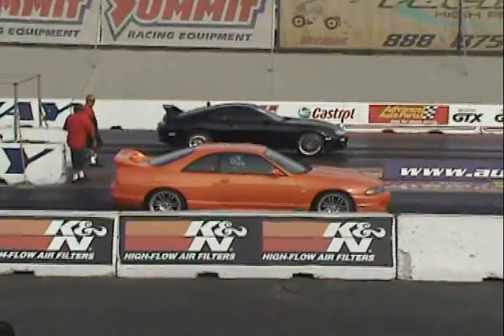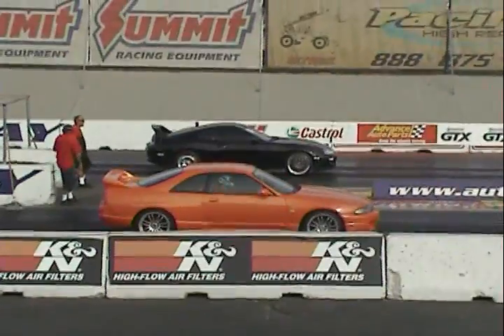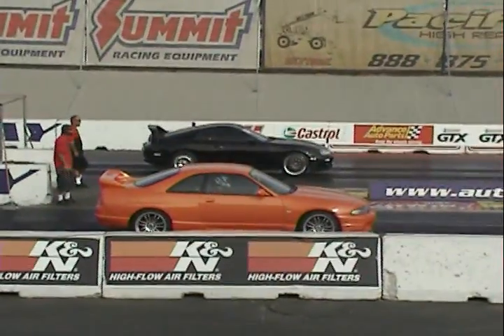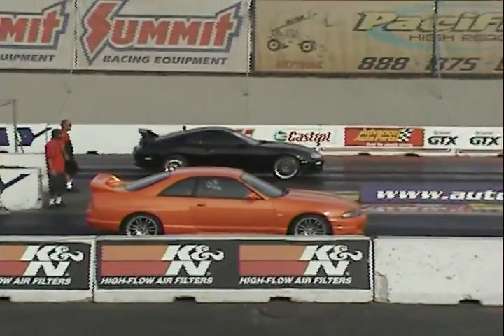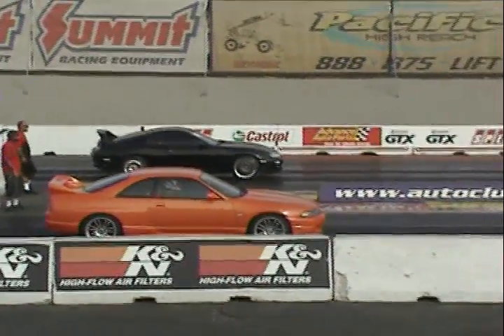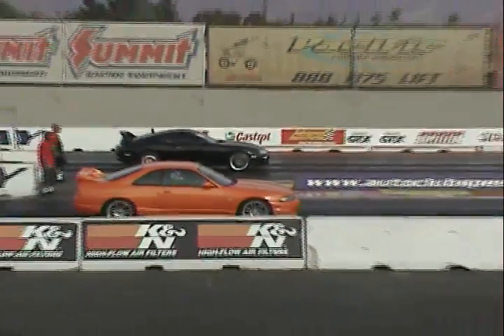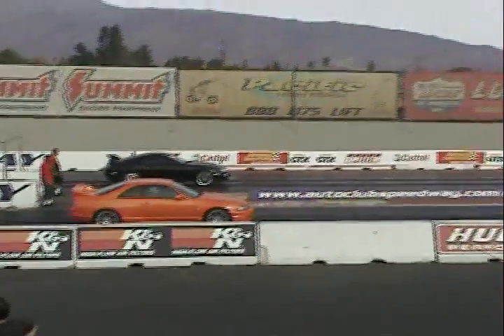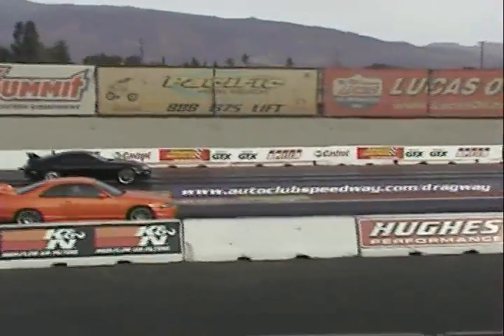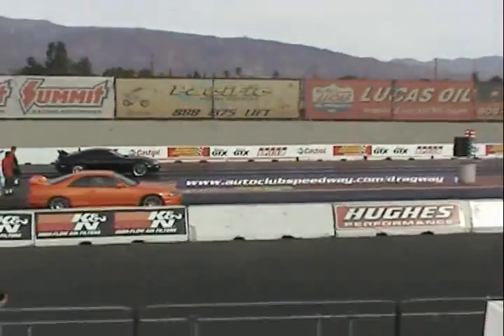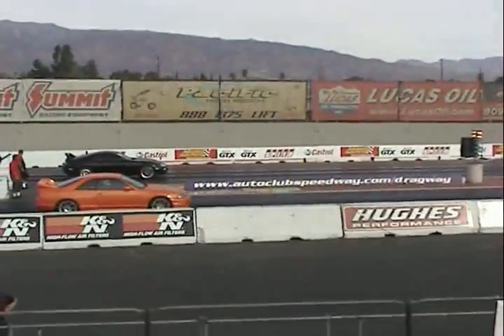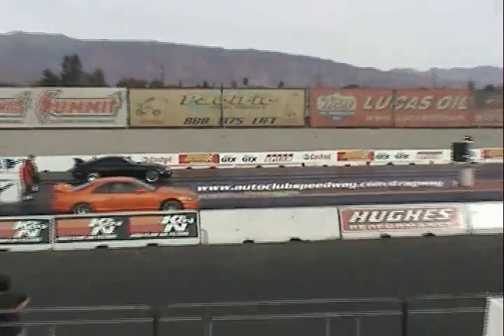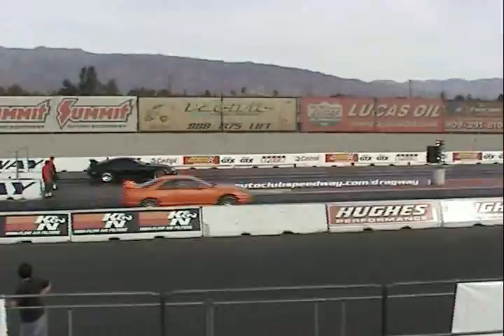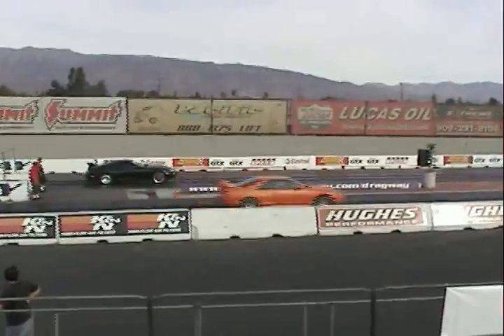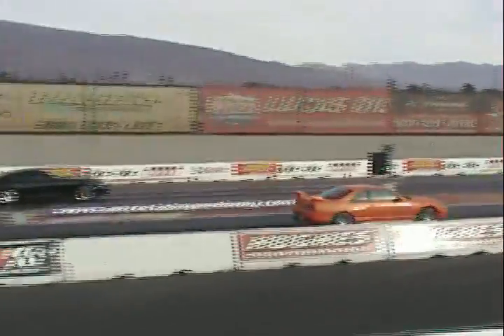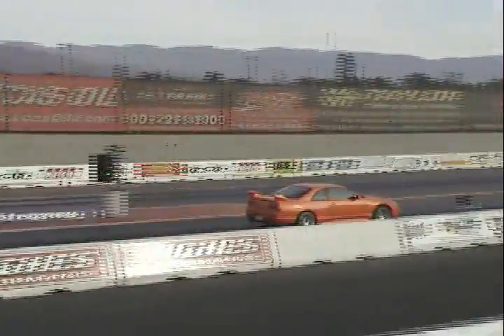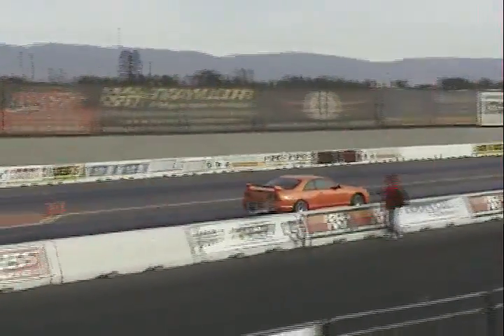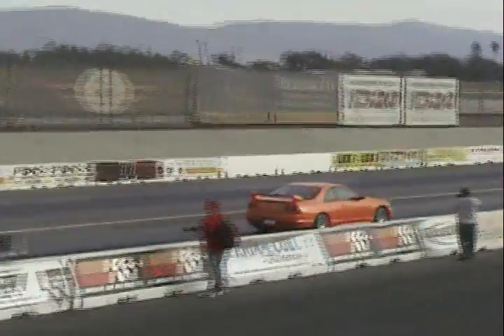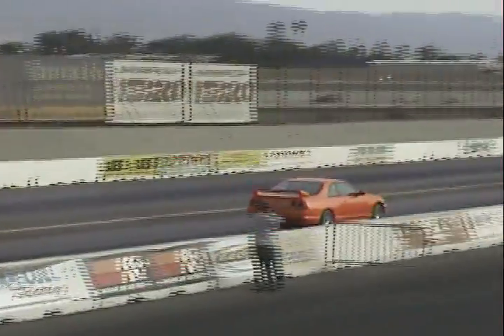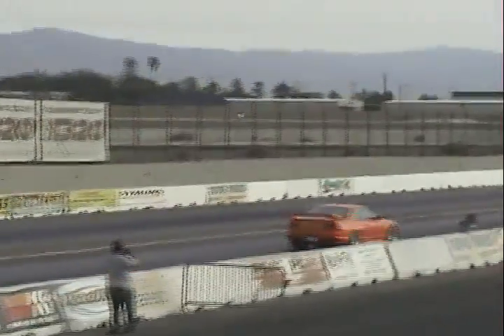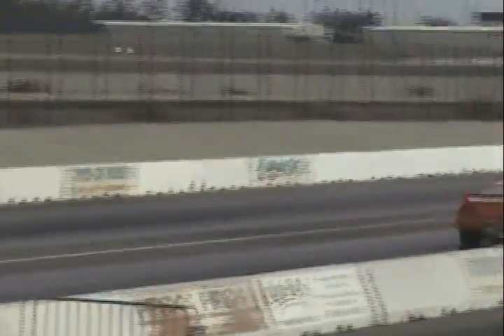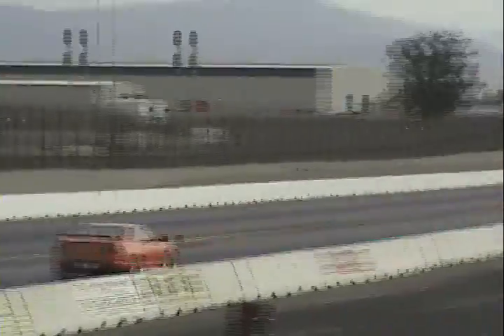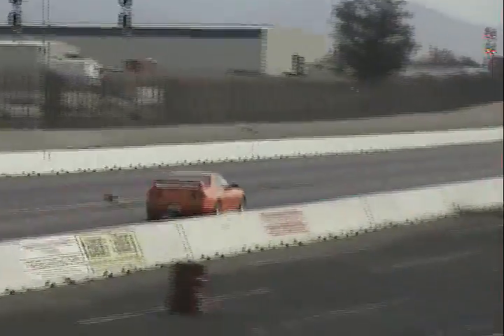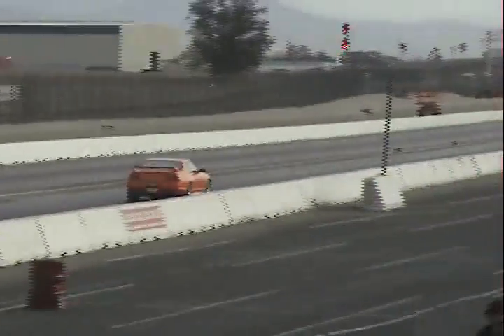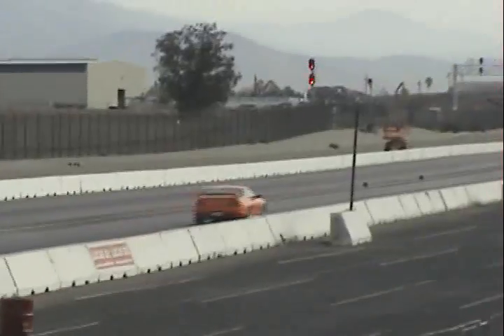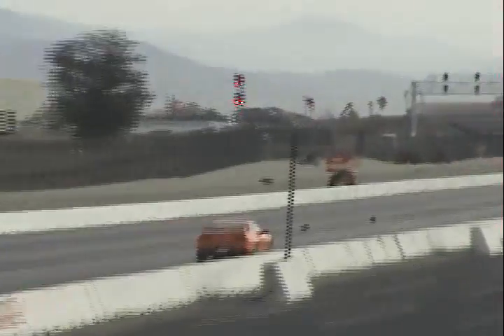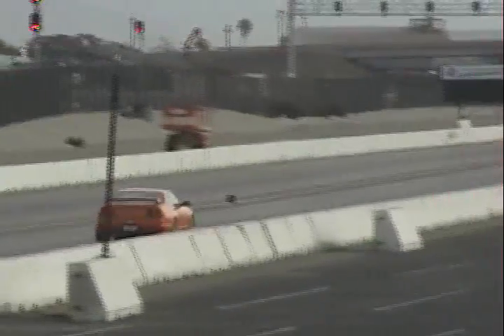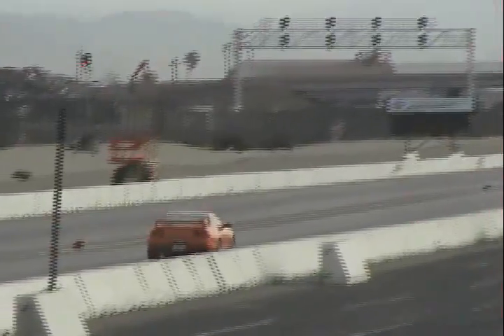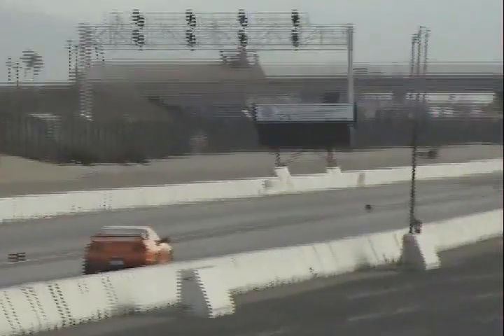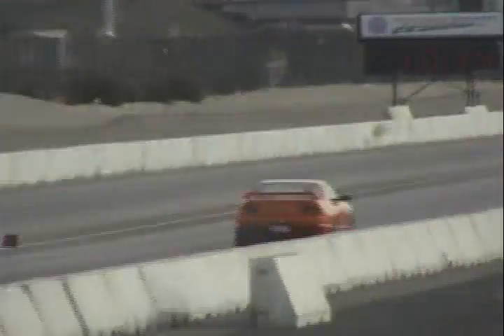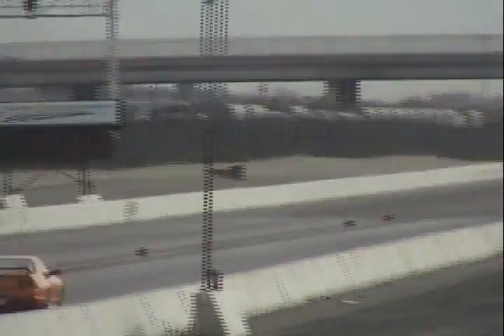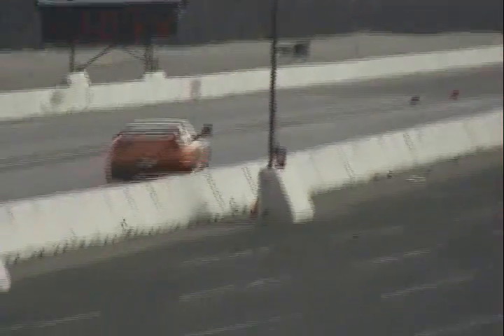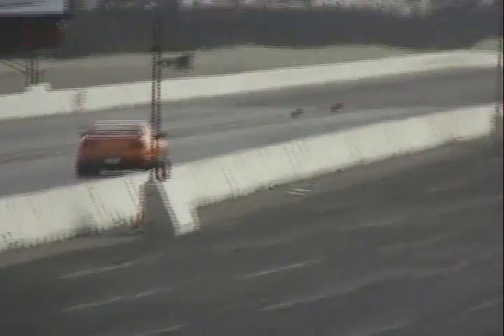It looks like we got a Skyline GT-R R33 version of the car here at the Brightly. Not a great thing. The car is 181. We'll see what he can put it together at the top end of the track.